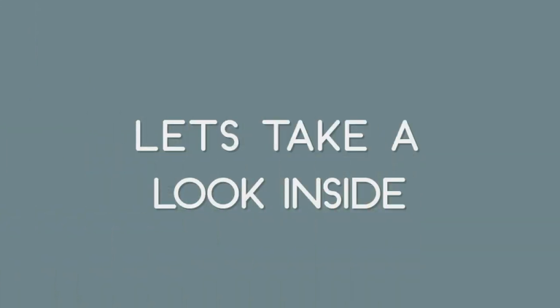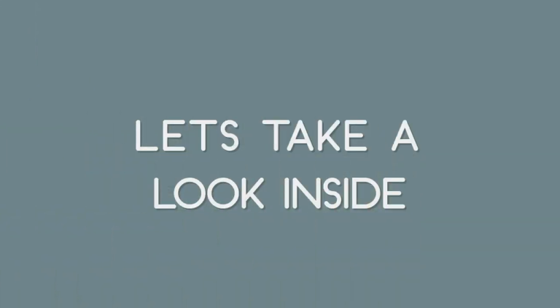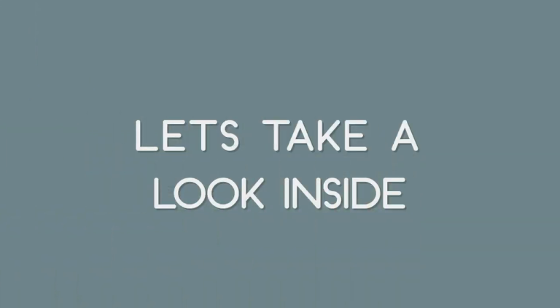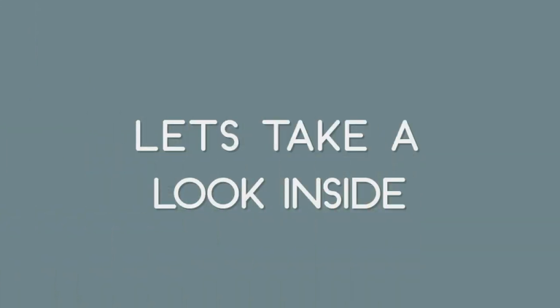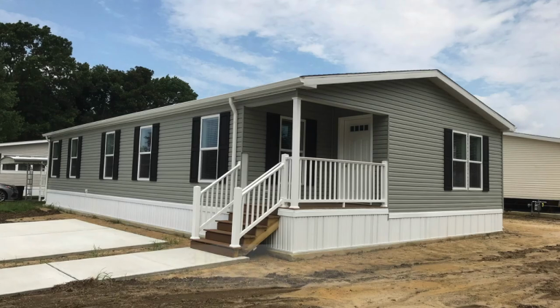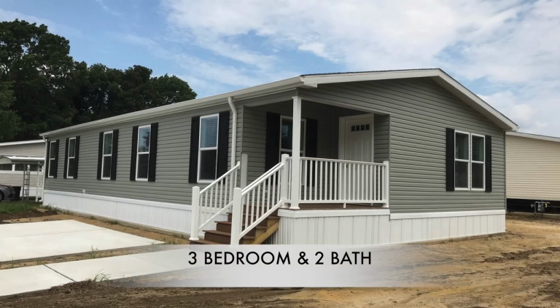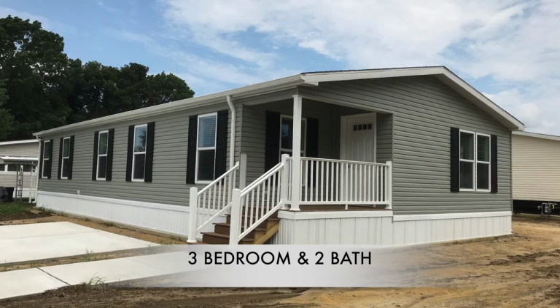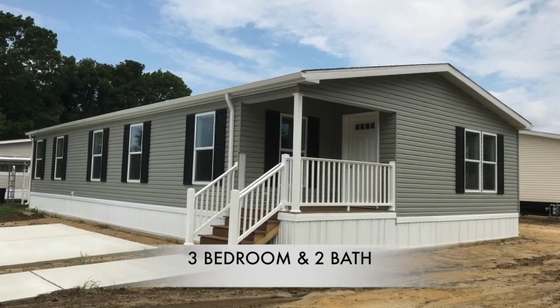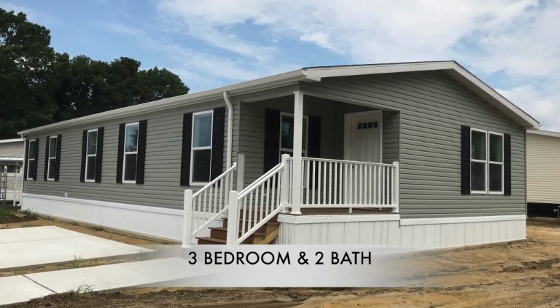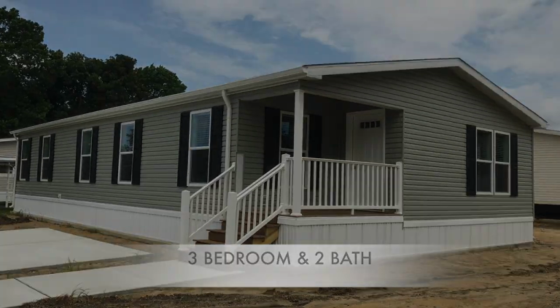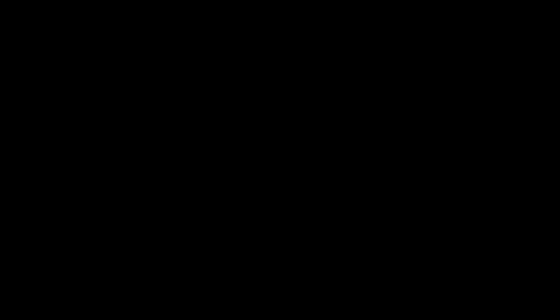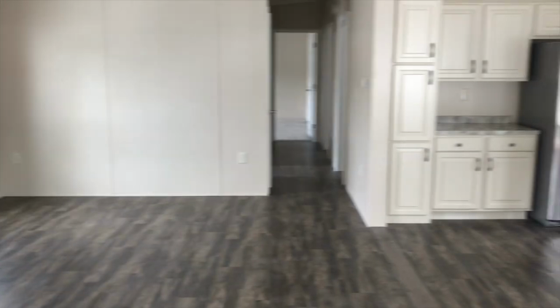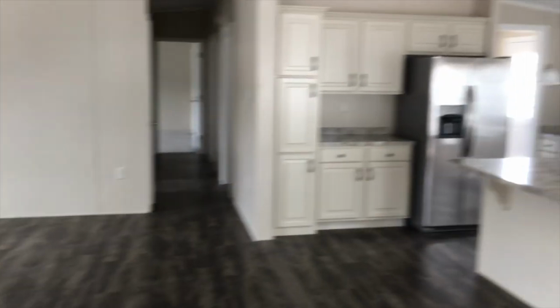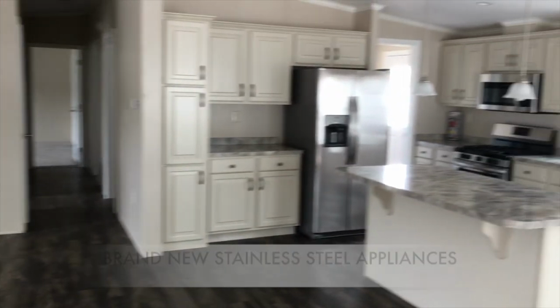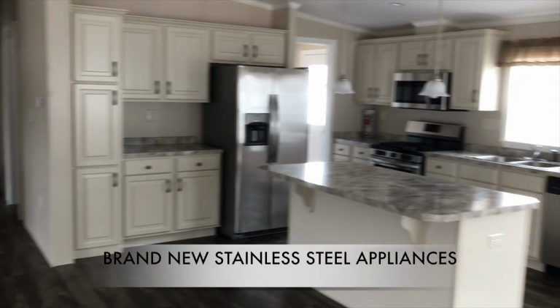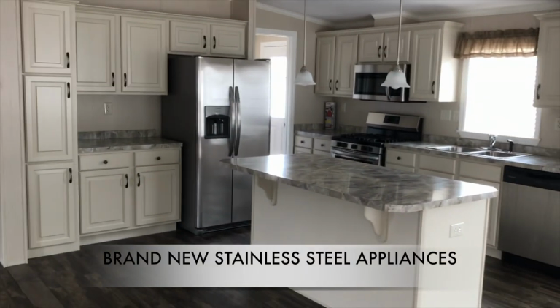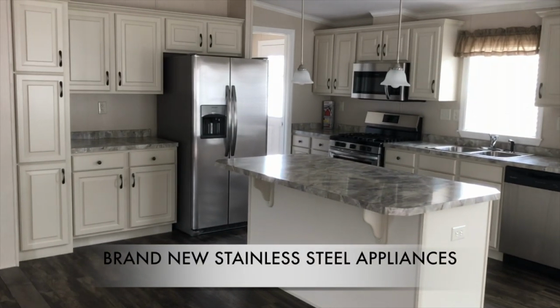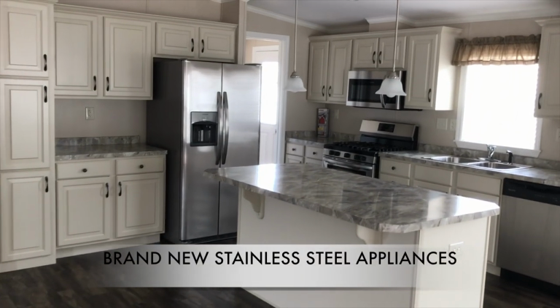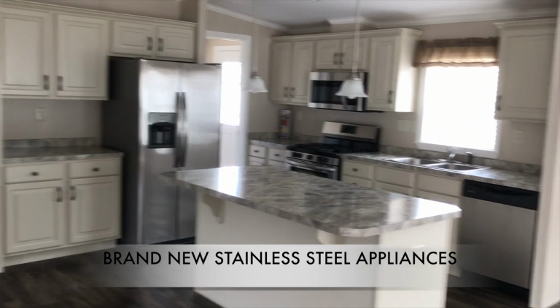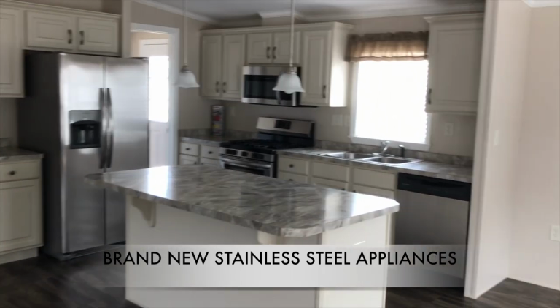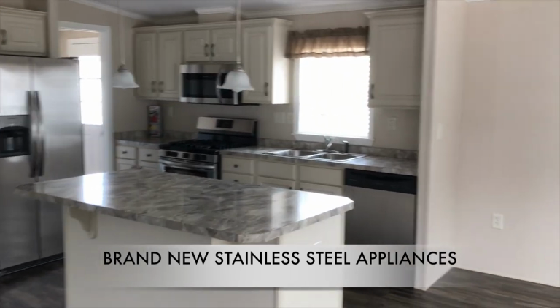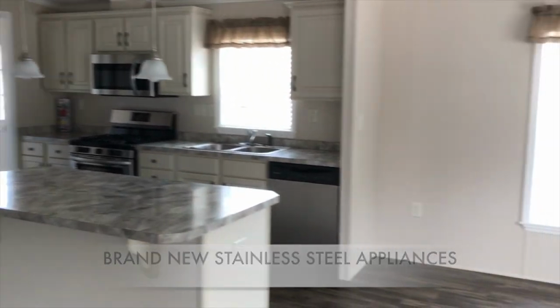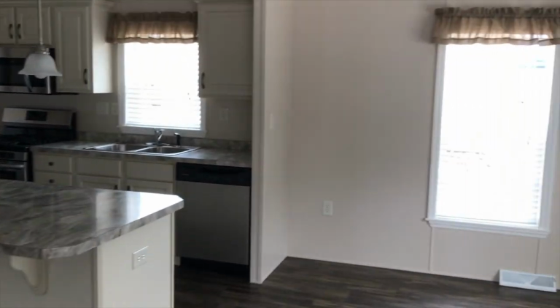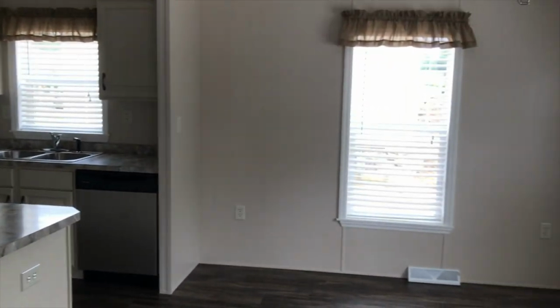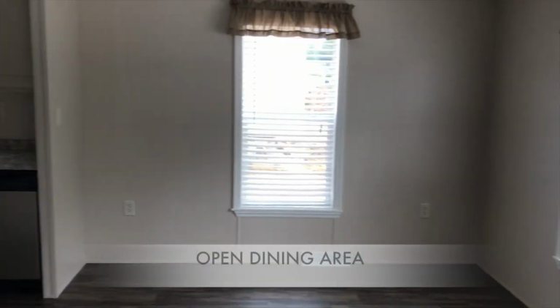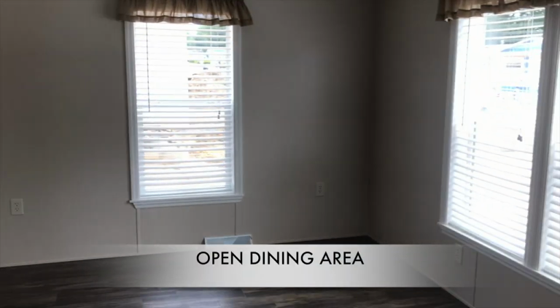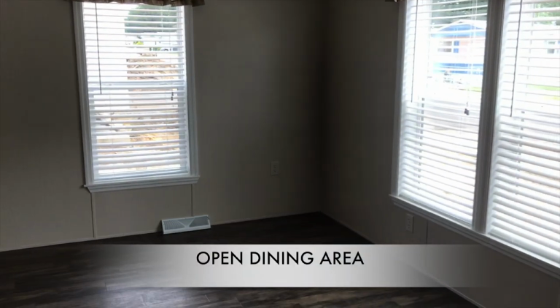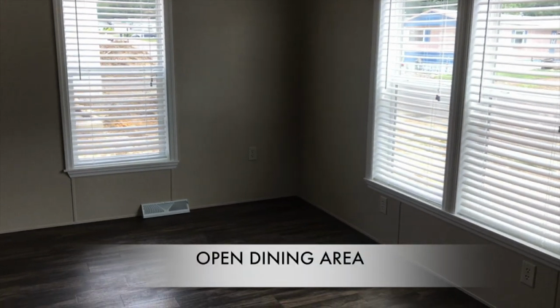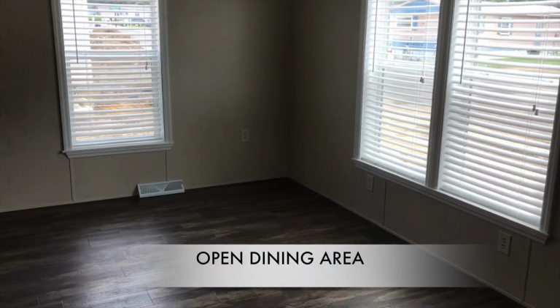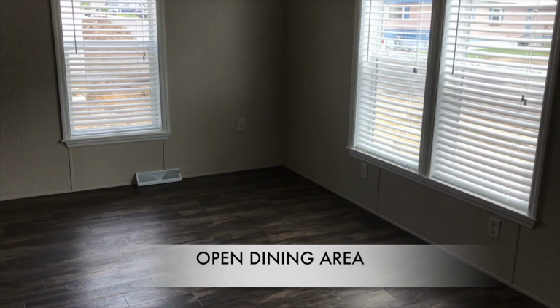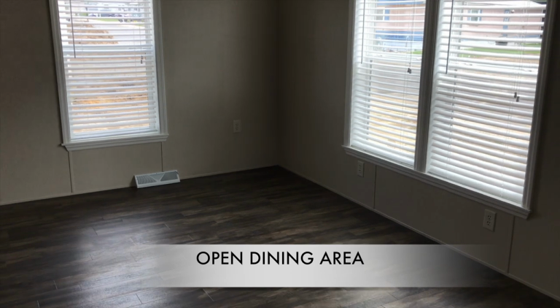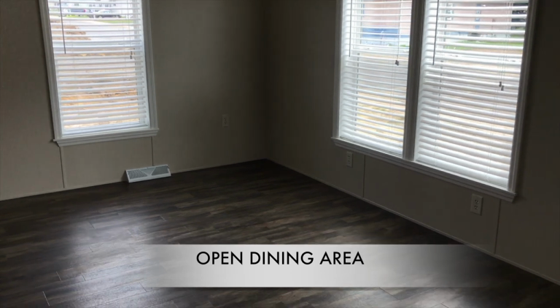Now let's take a look inside of this newly installed 3 bedroom, 2 bath home. This particular home comes with brand new stainless steel appliances, beautiful floors, upgraded cabinetry, an island counter, and offers an open concept design.